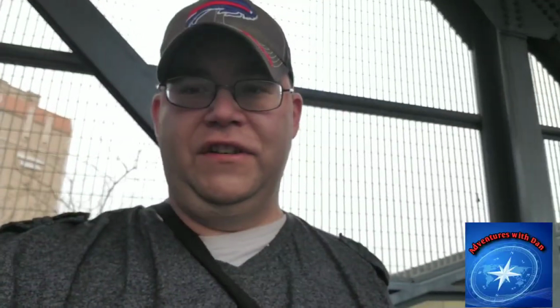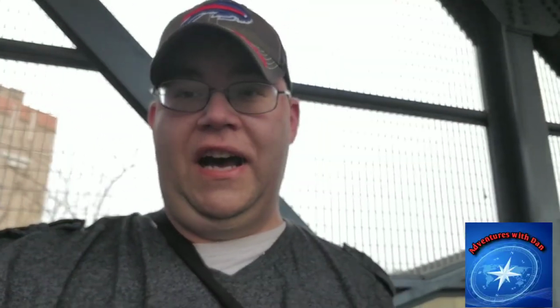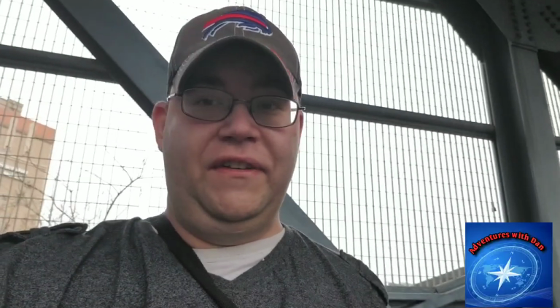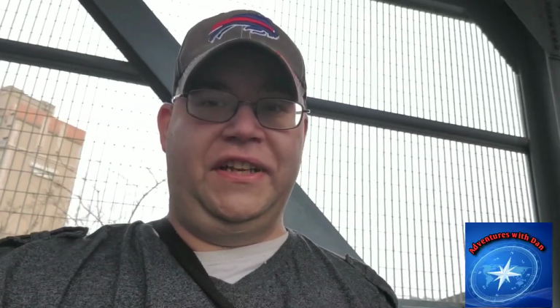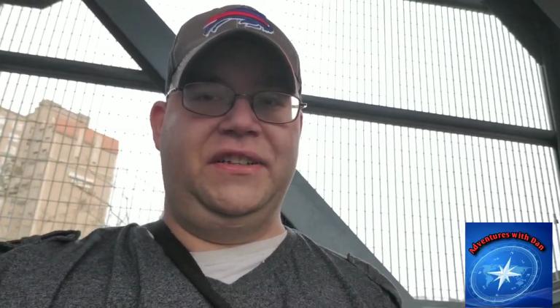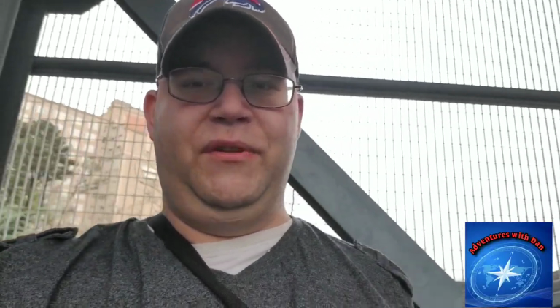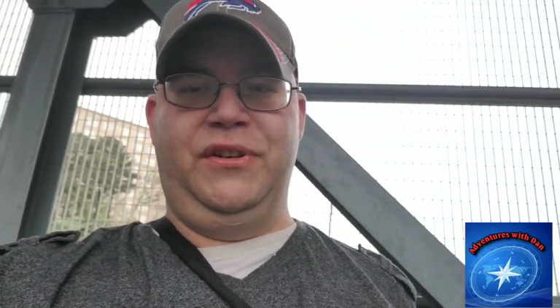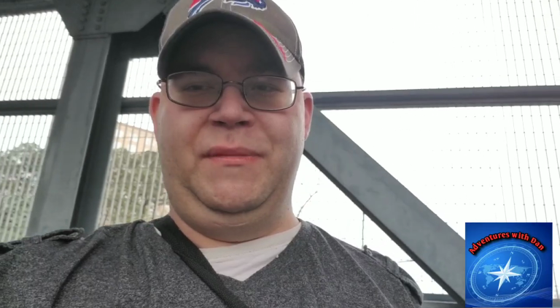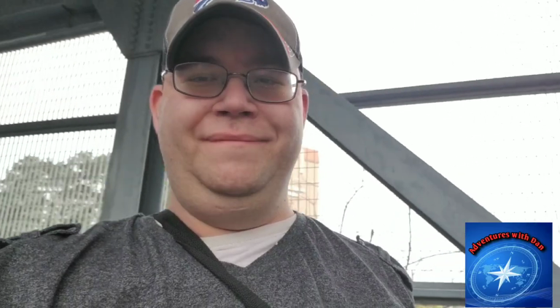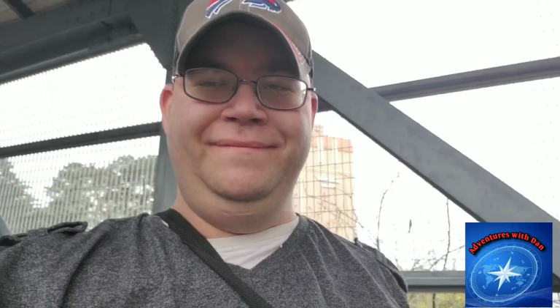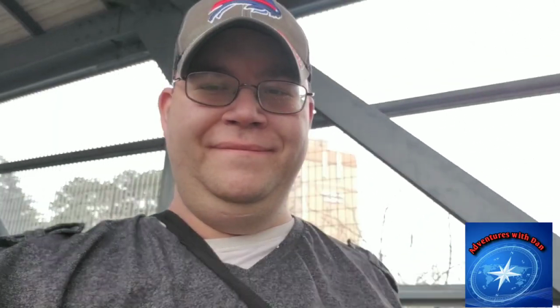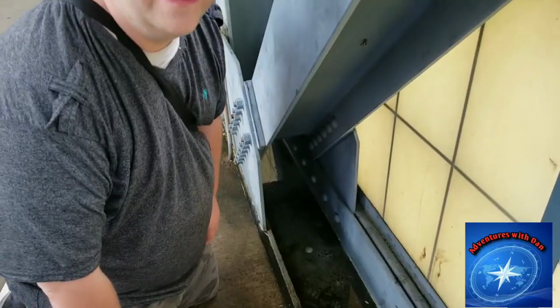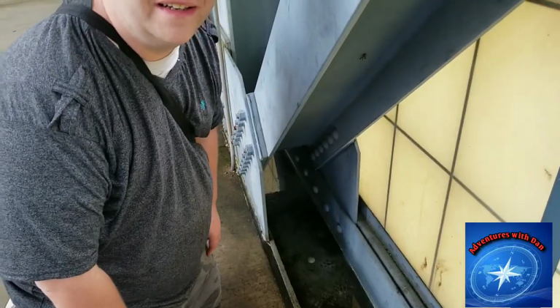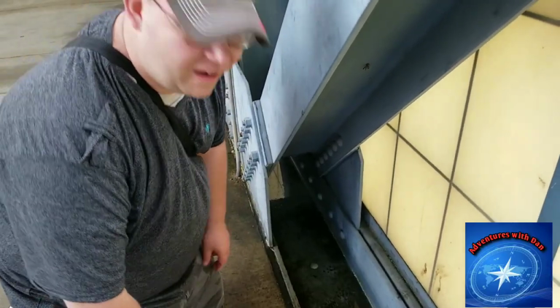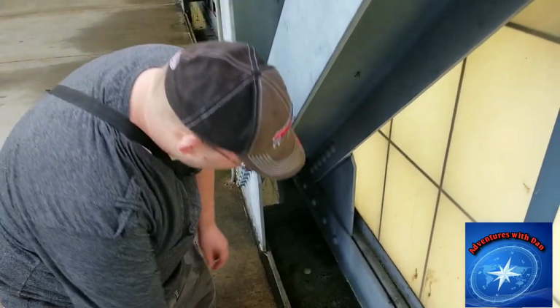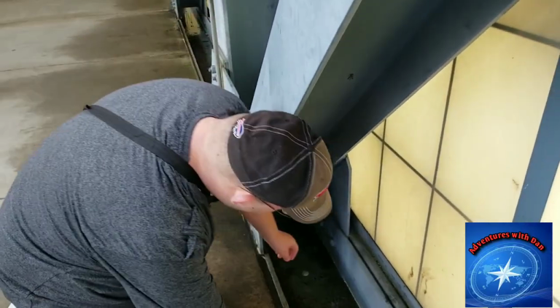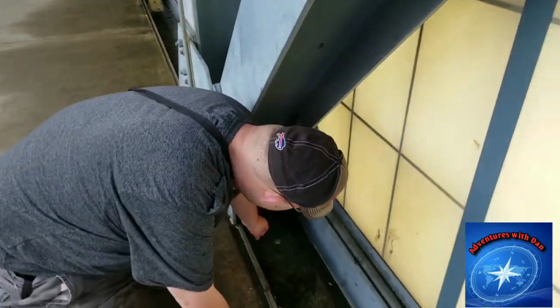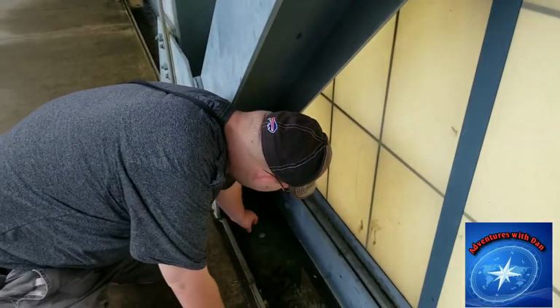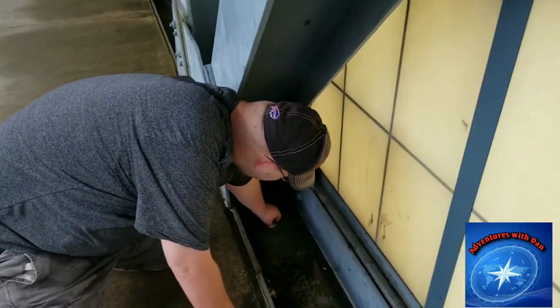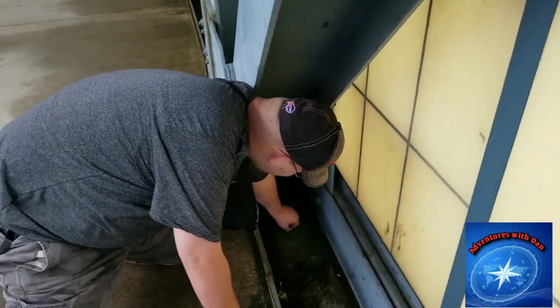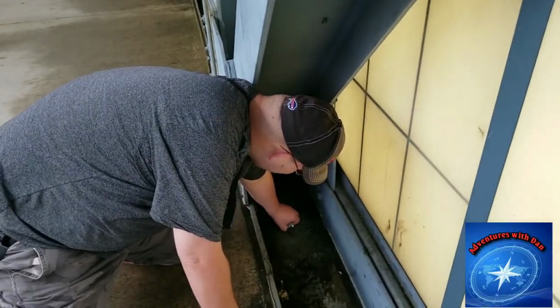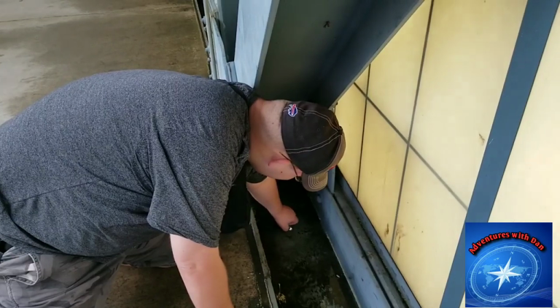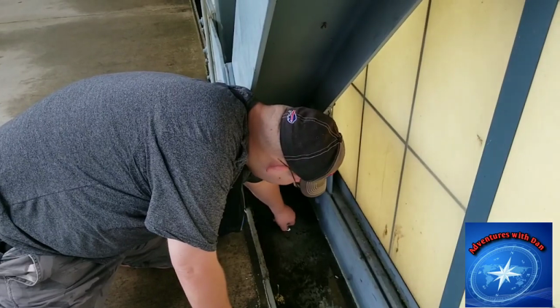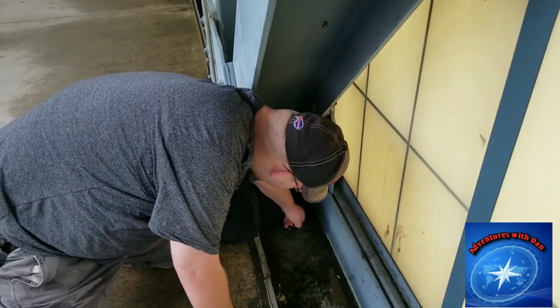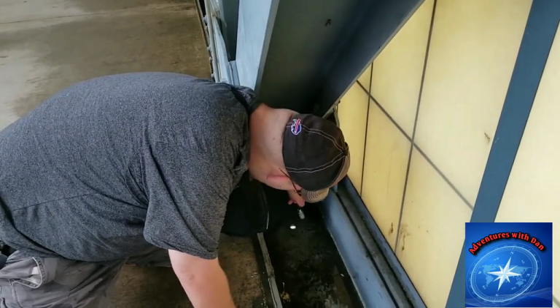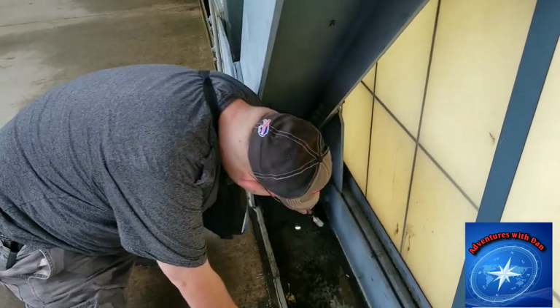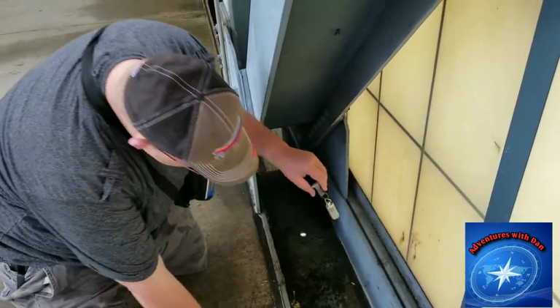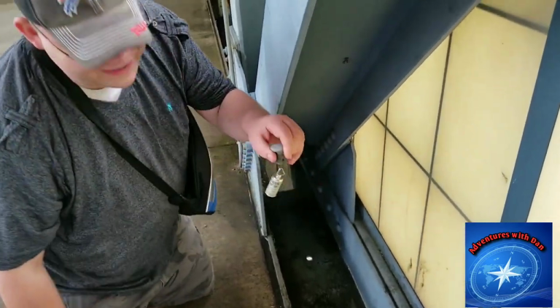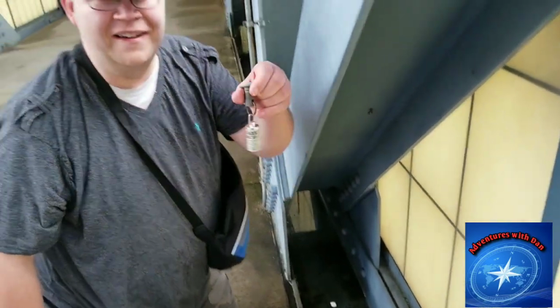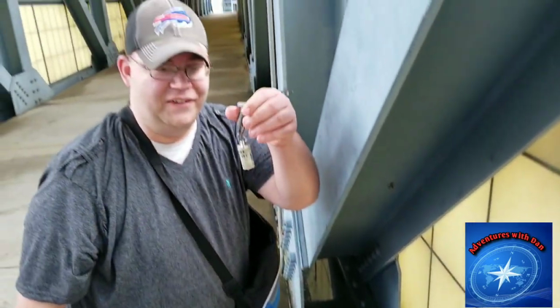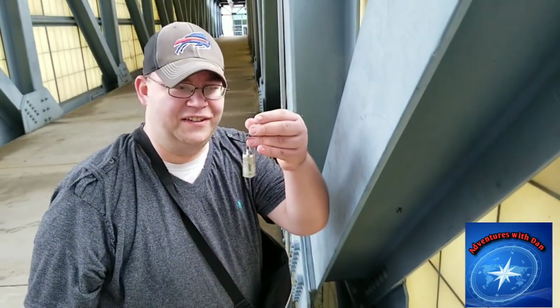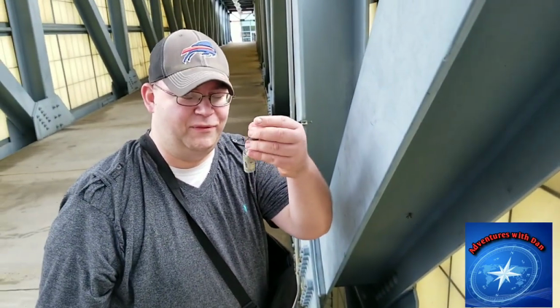Folks, I have never seen a cache like this before. I am going to show you in a minute. Alright folks, here is the cache — I have never seen it like that before.